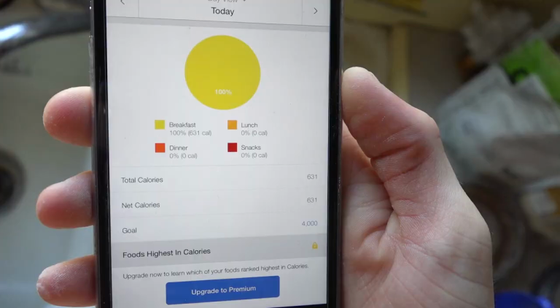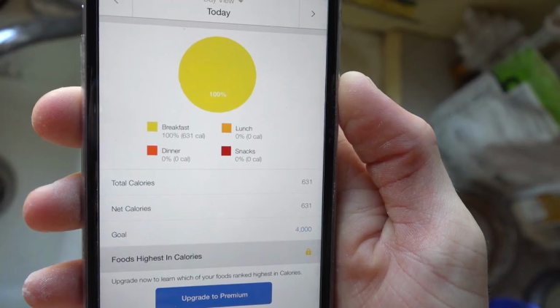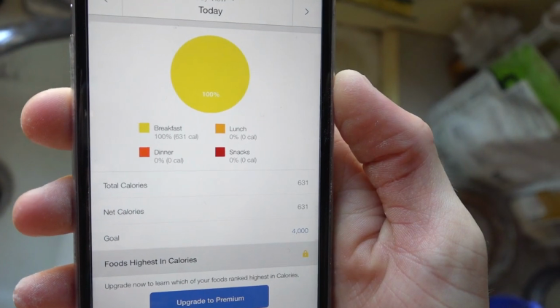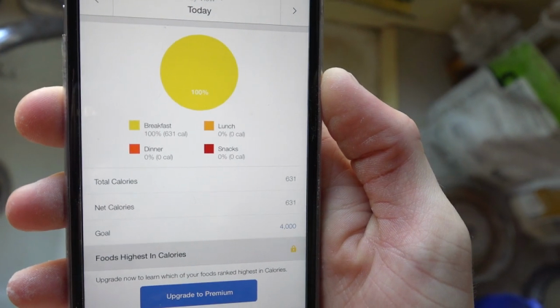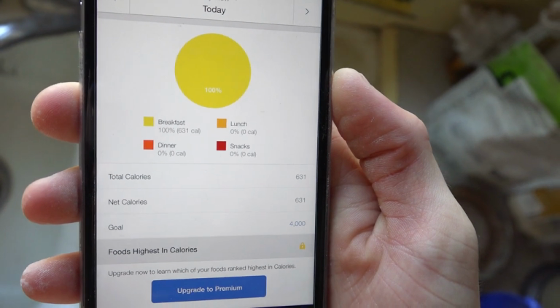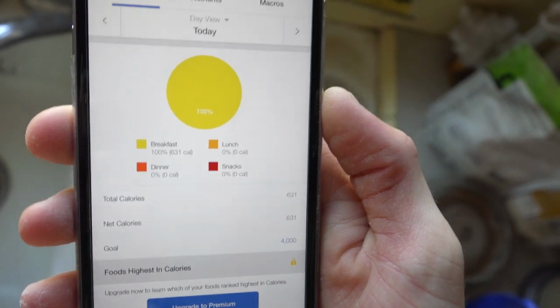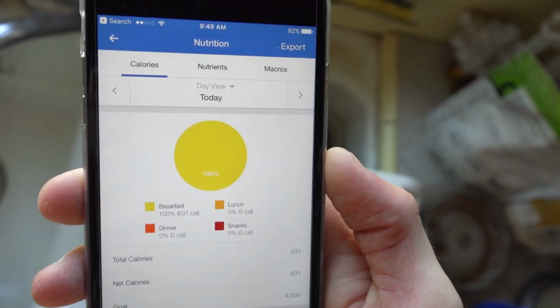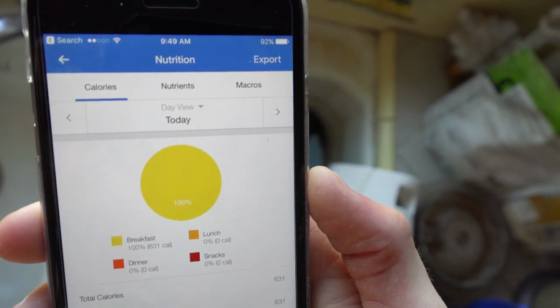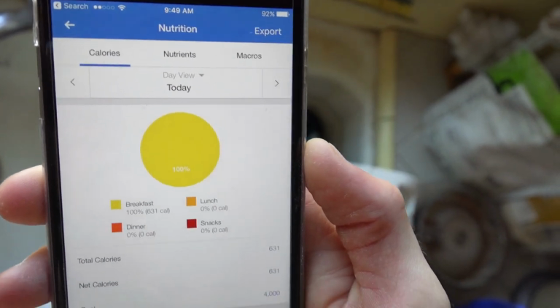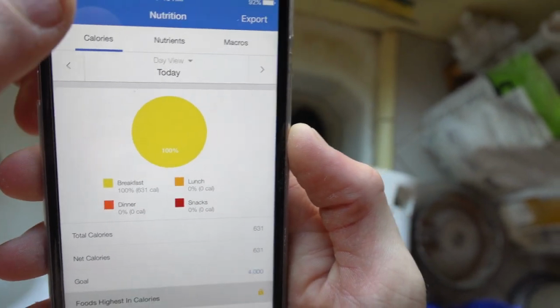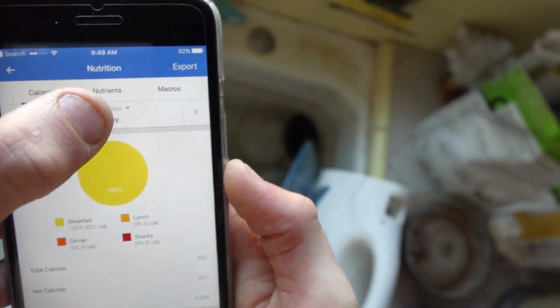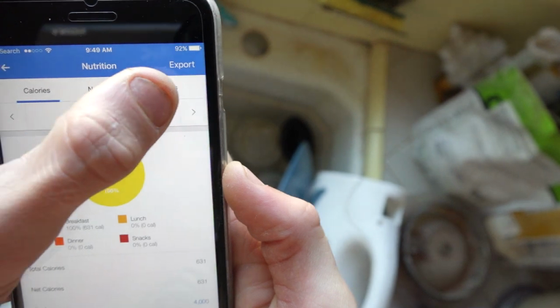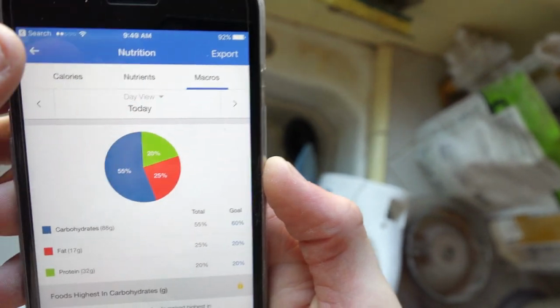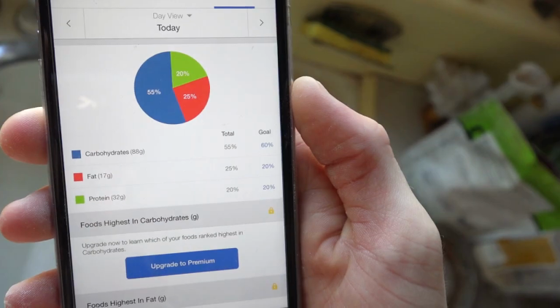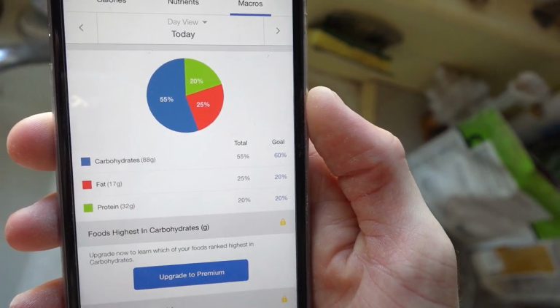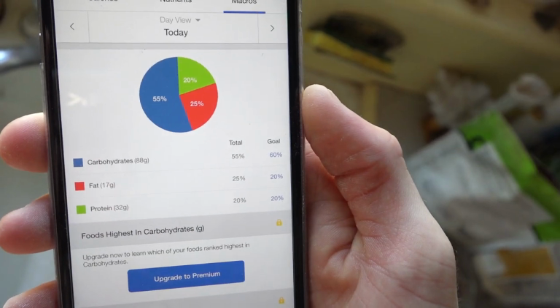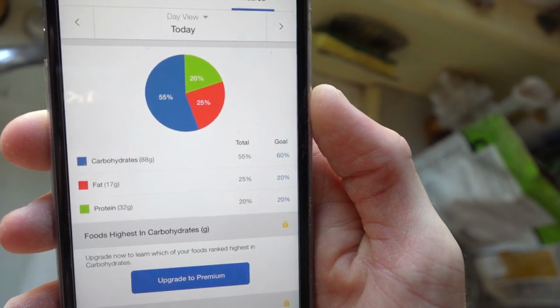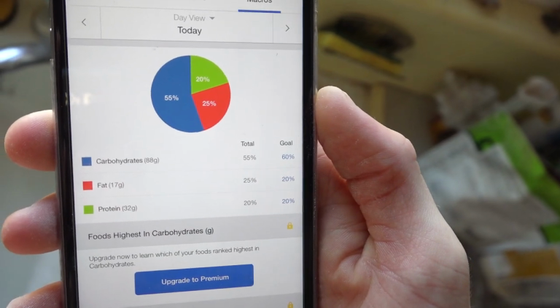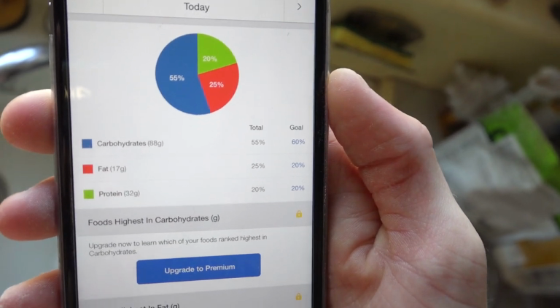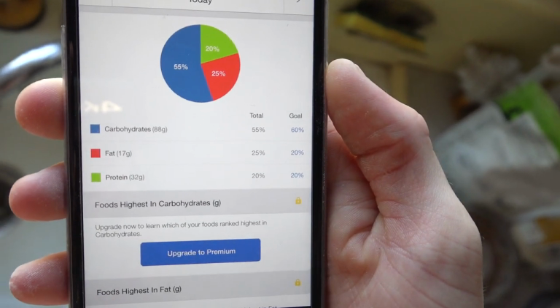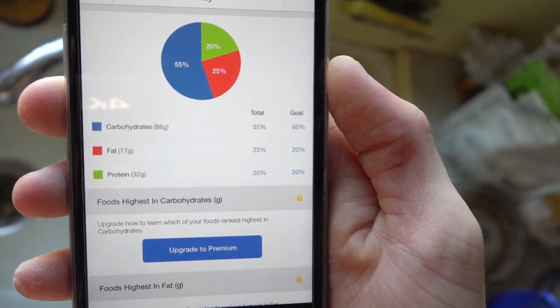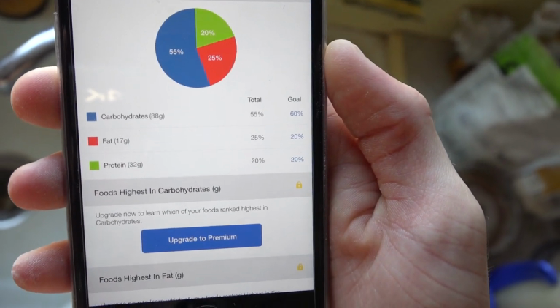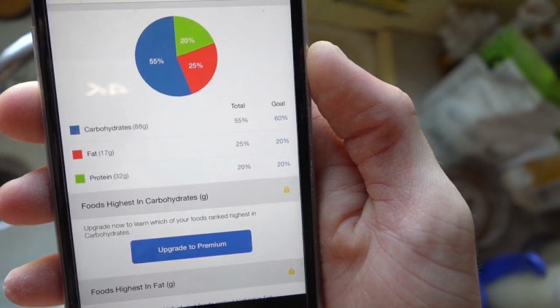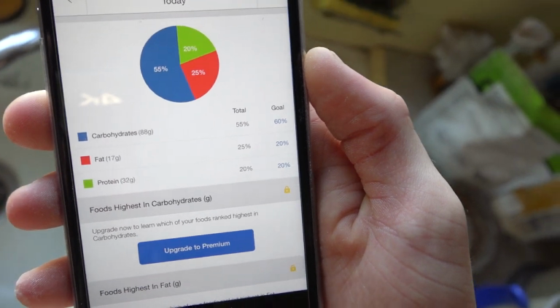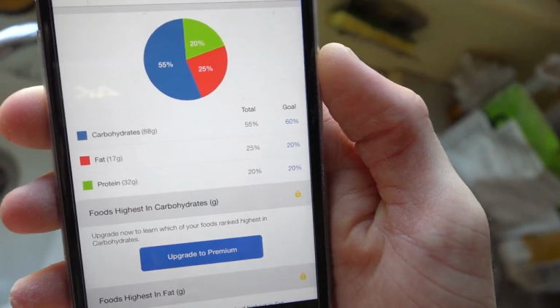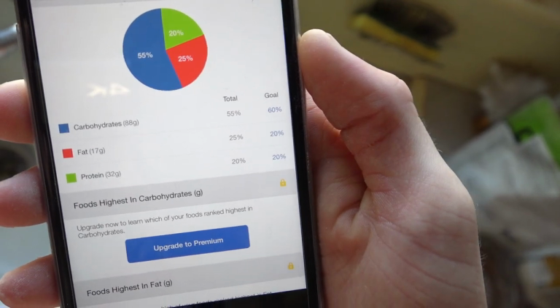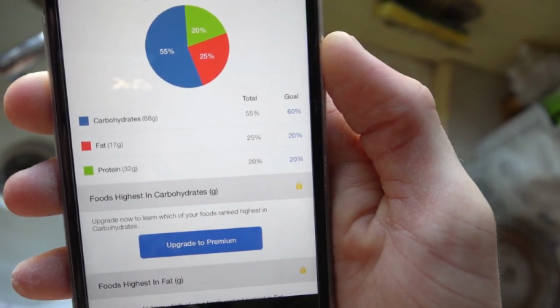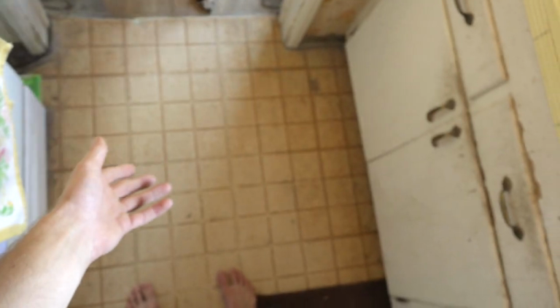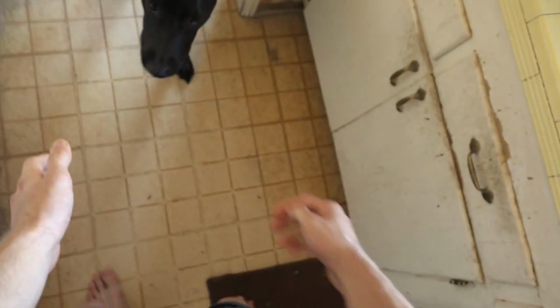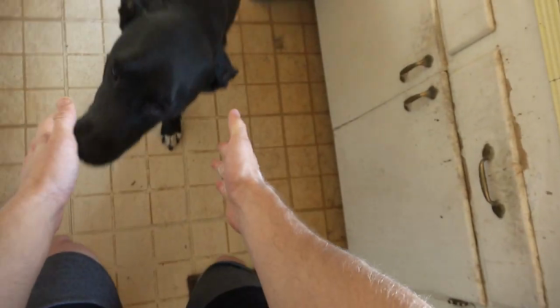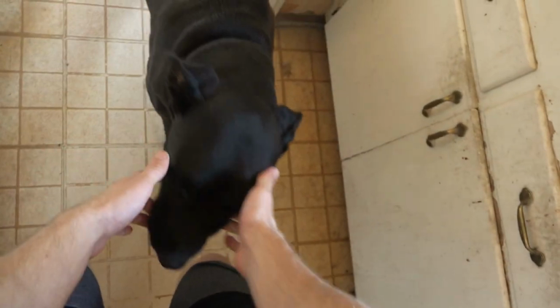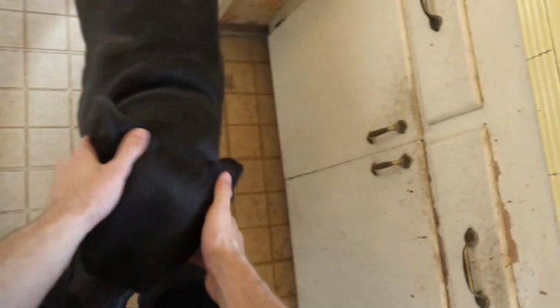This morning shake brings me up to 631 calories. I track using MyFitnessPal — it's the app I use to track my calories and macros. That's 88 grams of carbs, 17 grams of fat, and 32 grams of protein. So we're starting off the morning pretty alright.